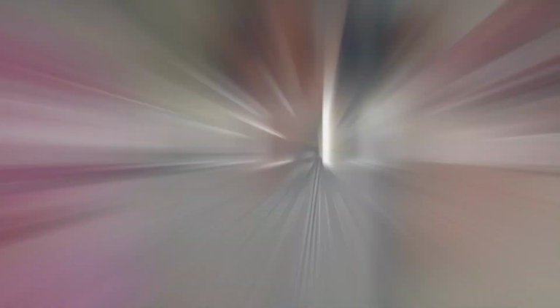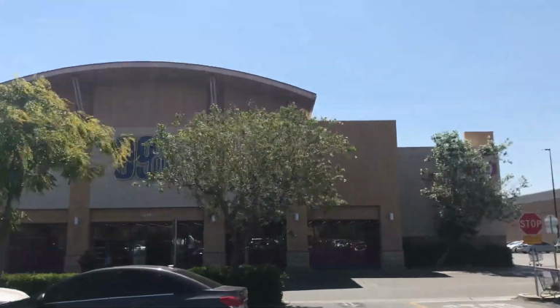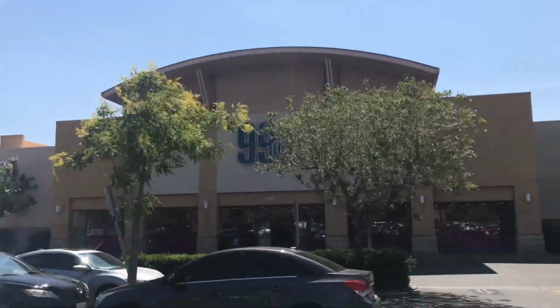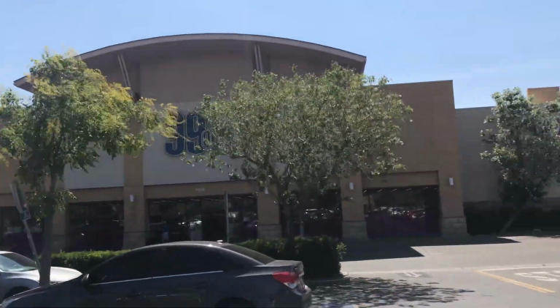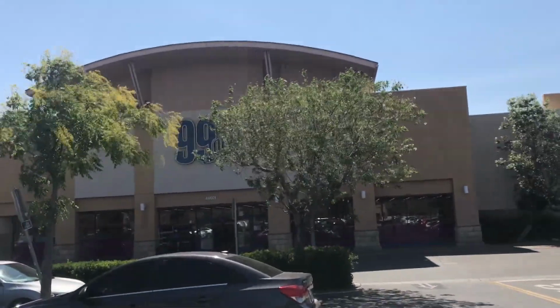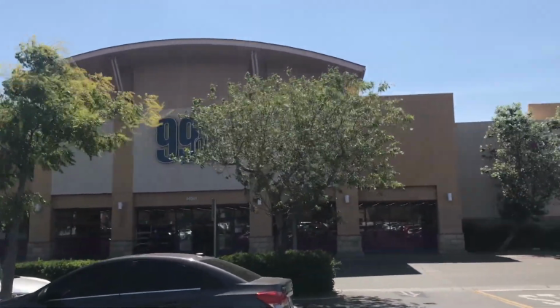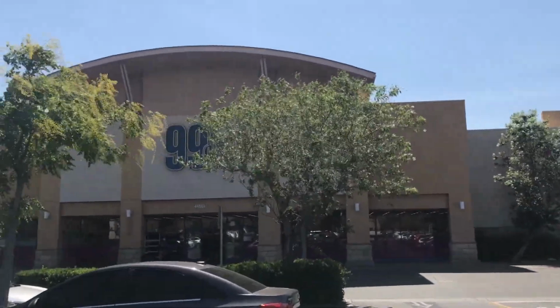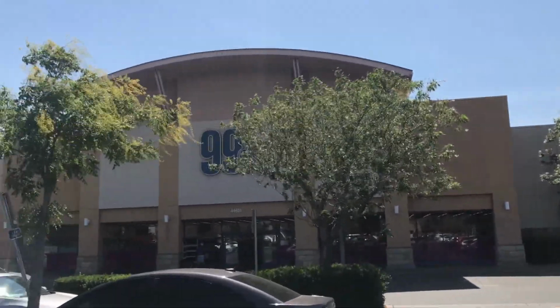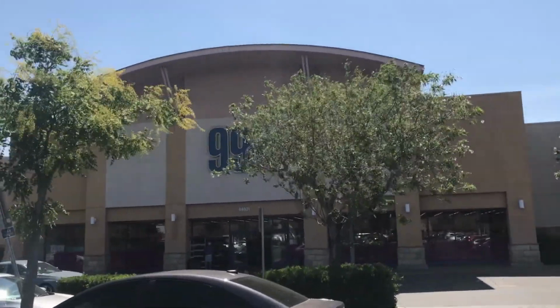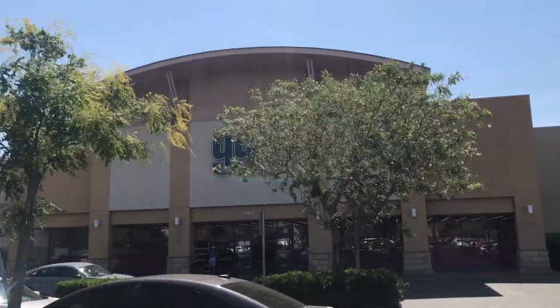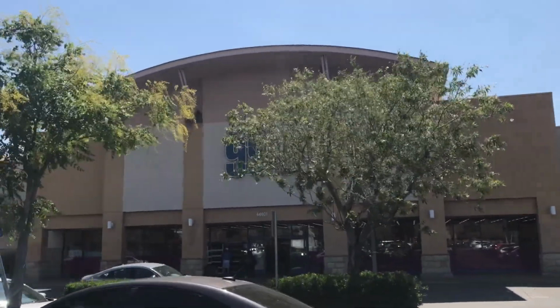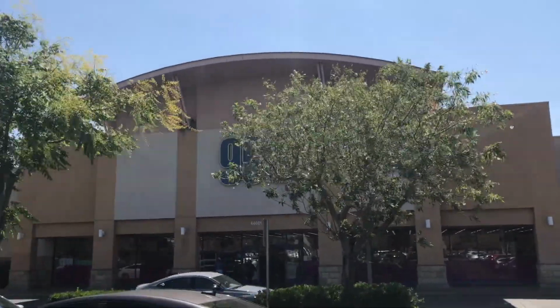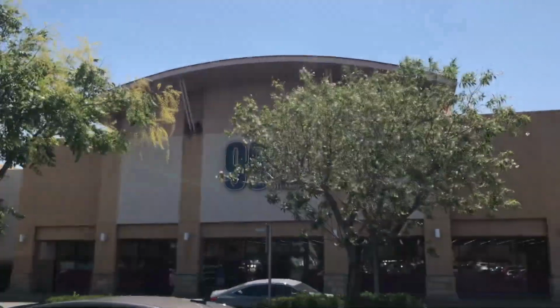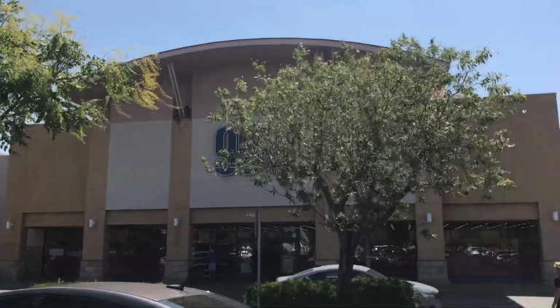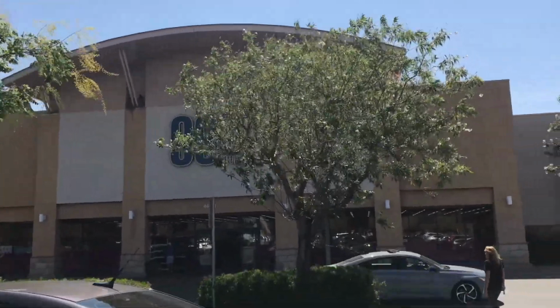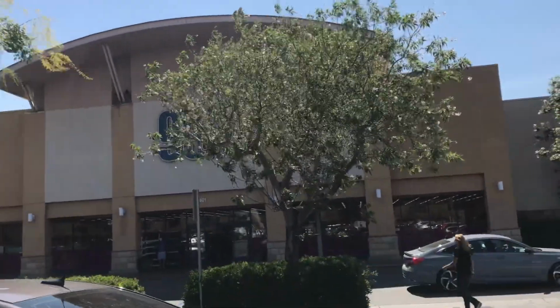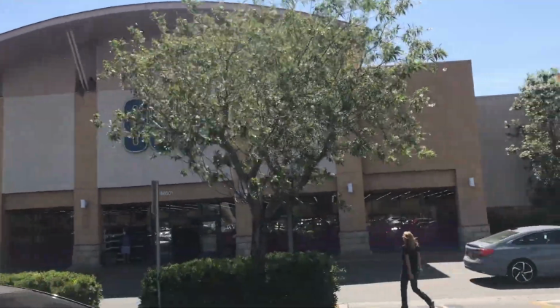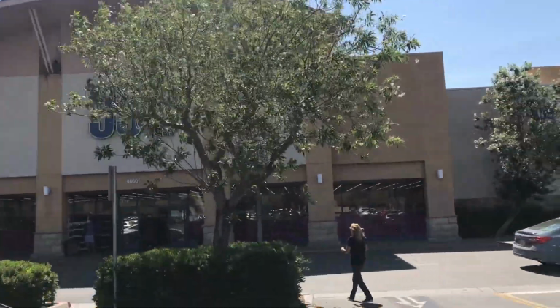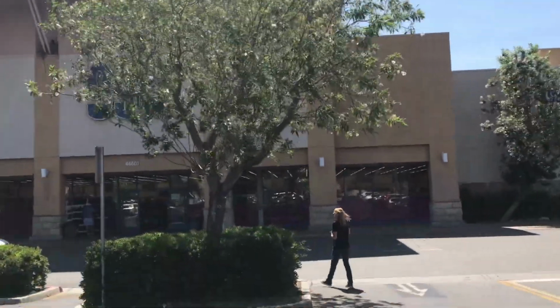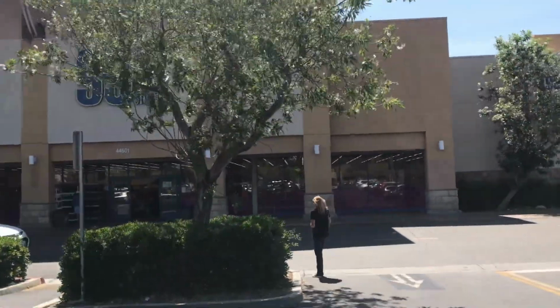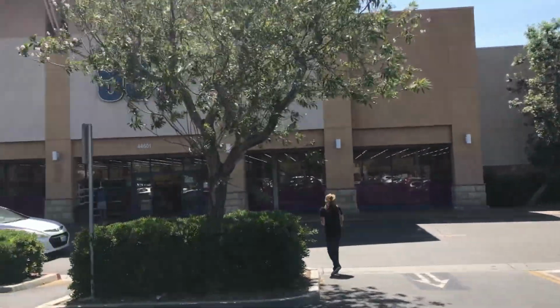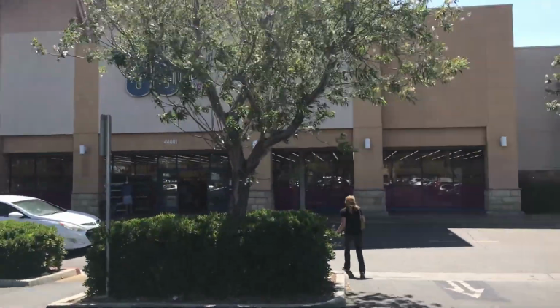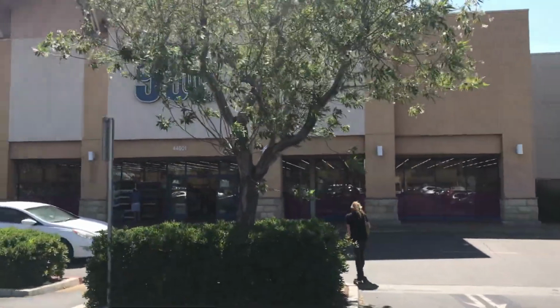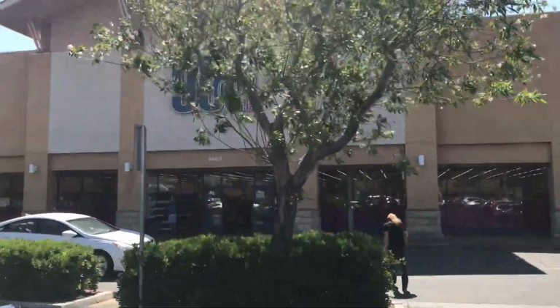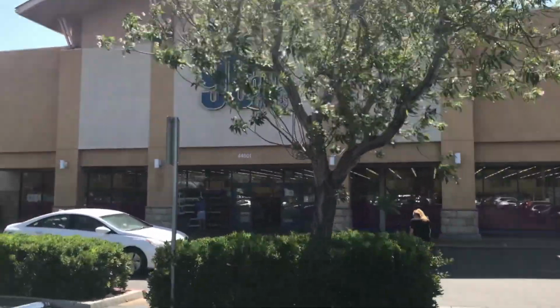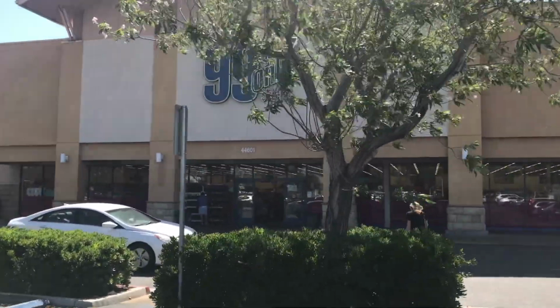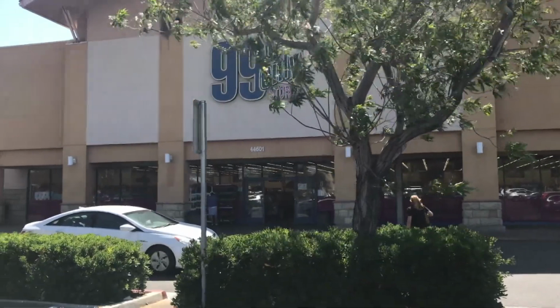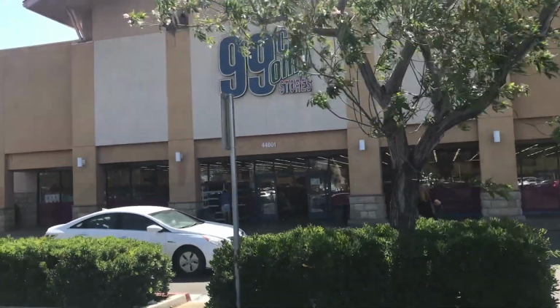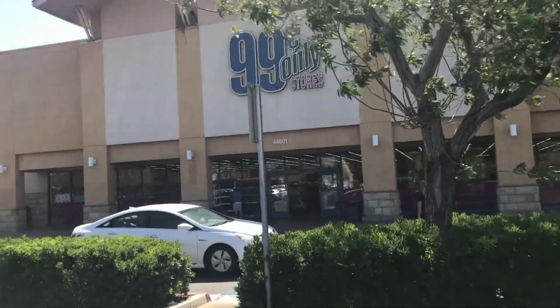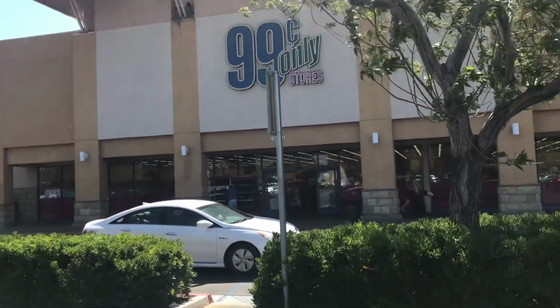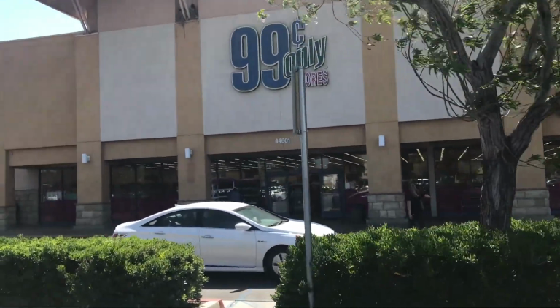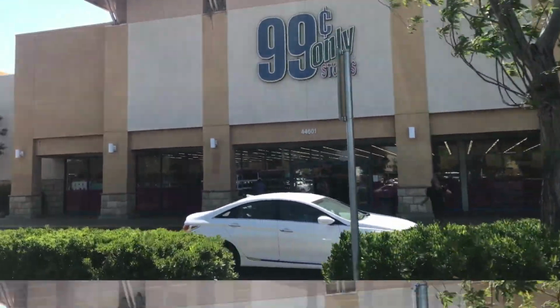Hey y'all, about to walk into one of our favorites, the 99 cent only store. It's been a while, so I want to see if they have any new stuff. I'm gonna look for new signs and we're gonna browse together.